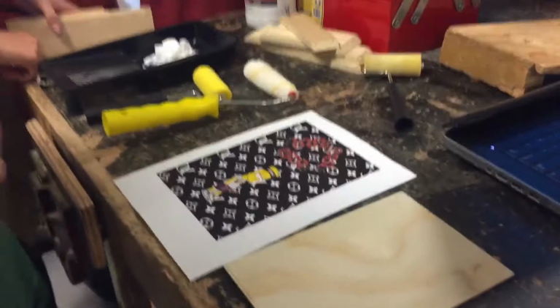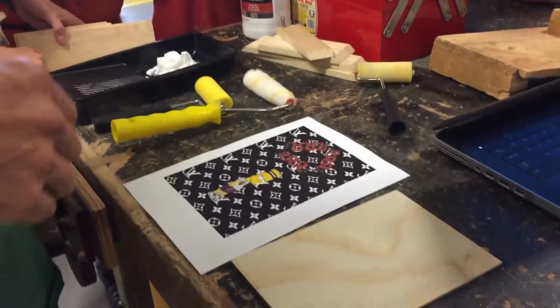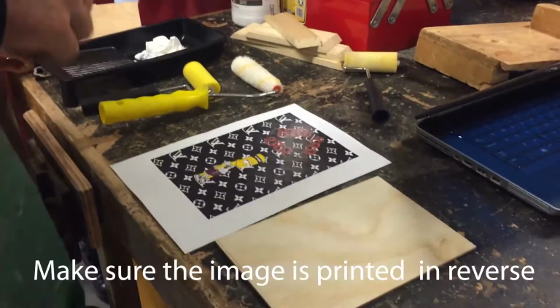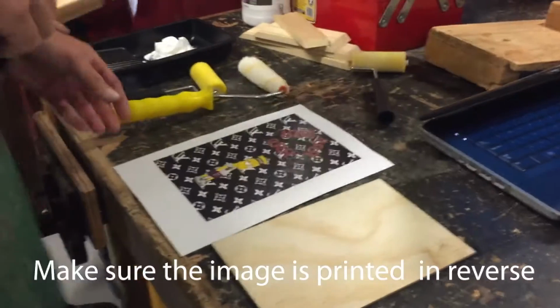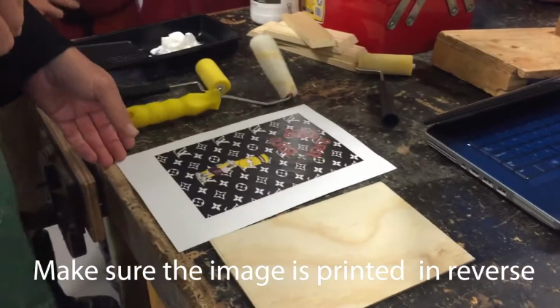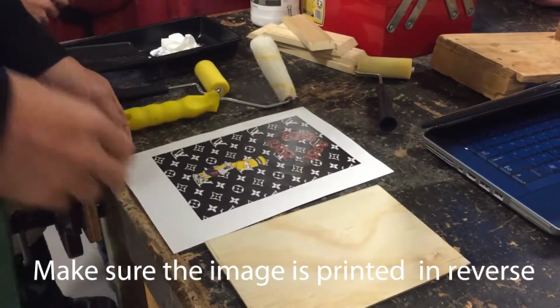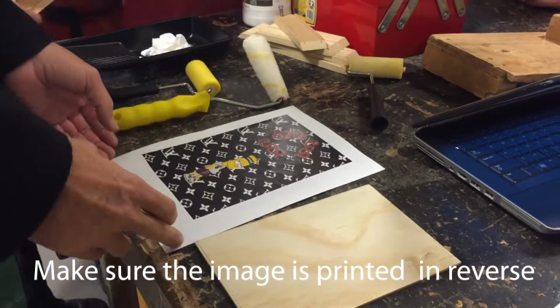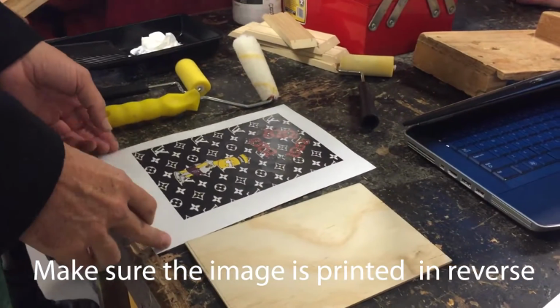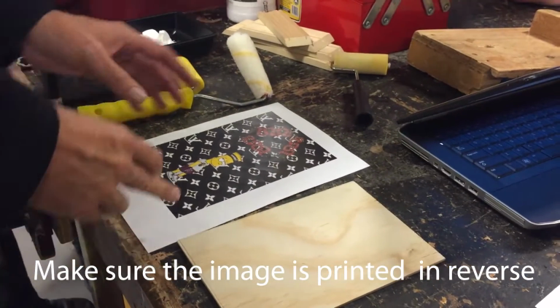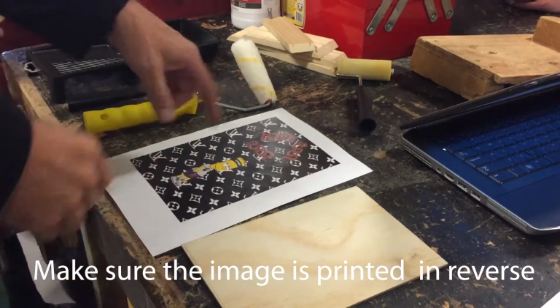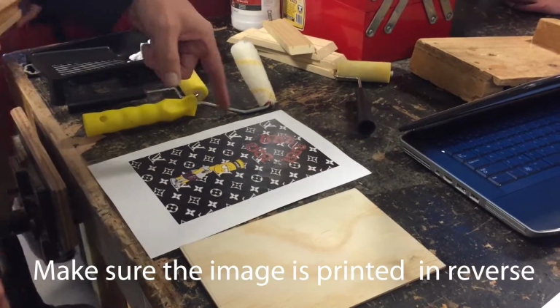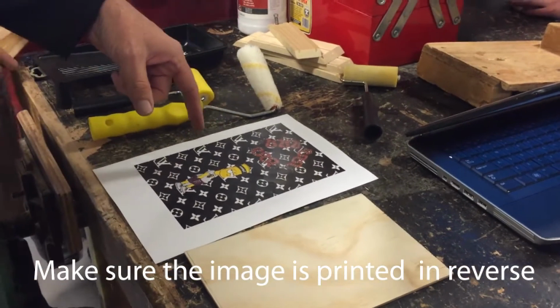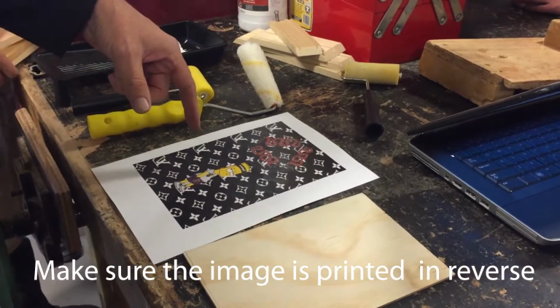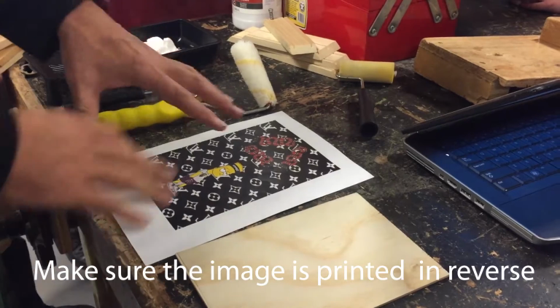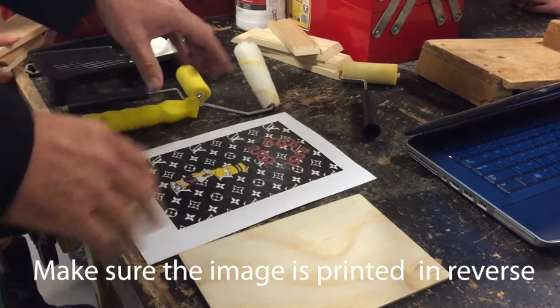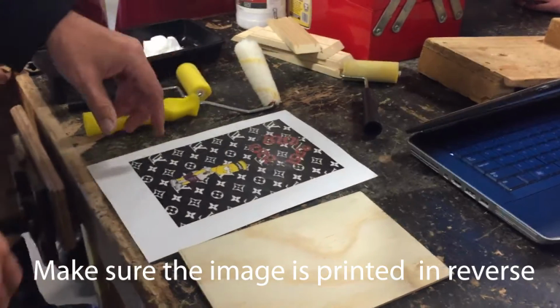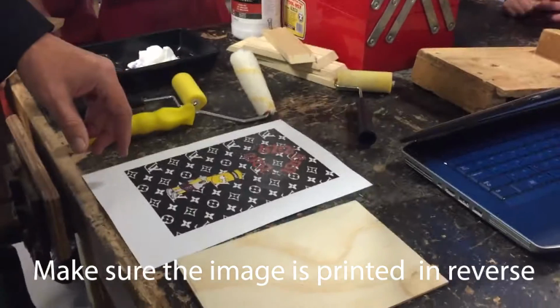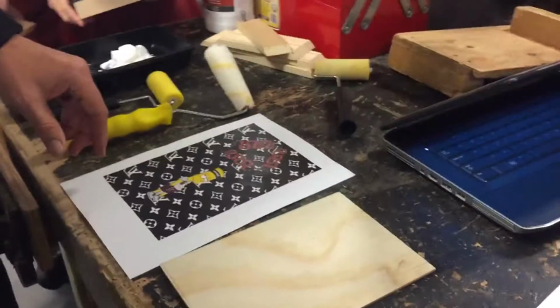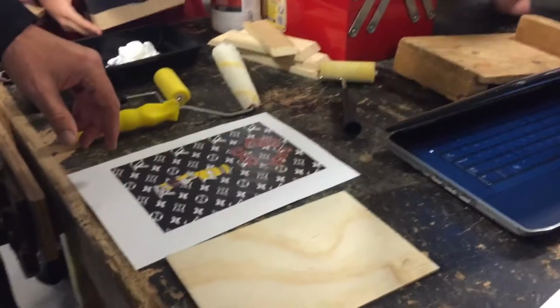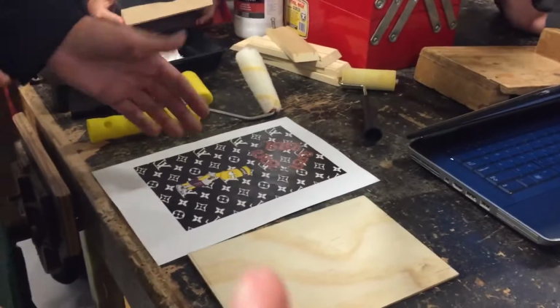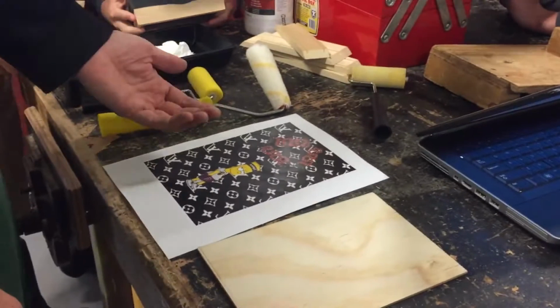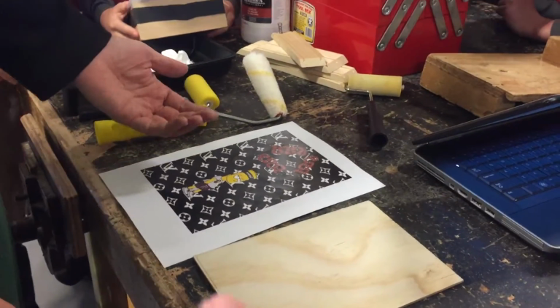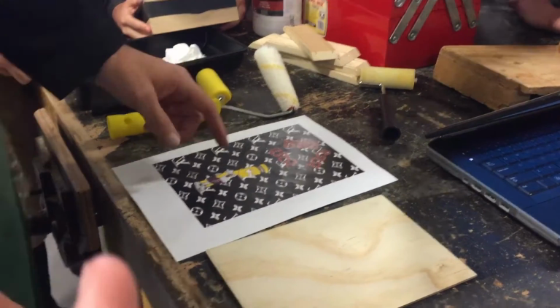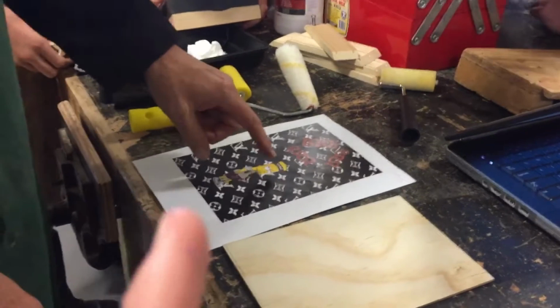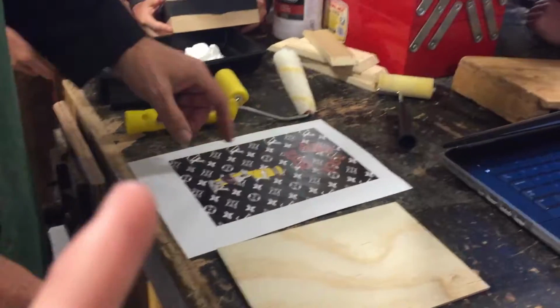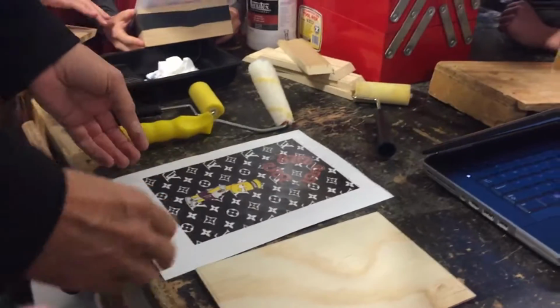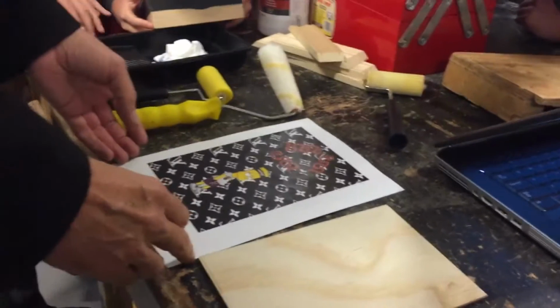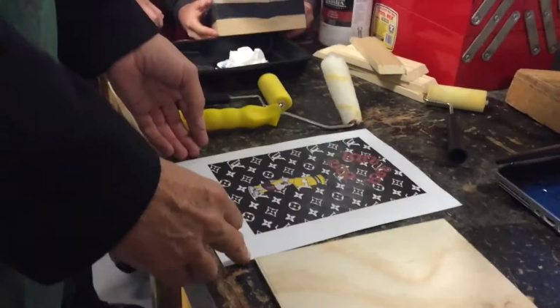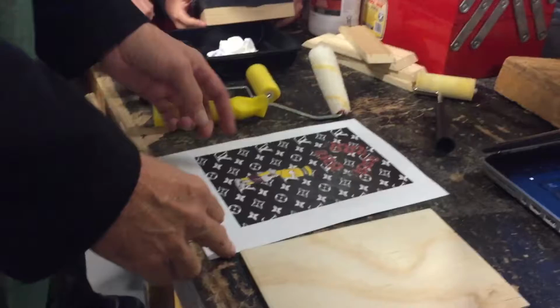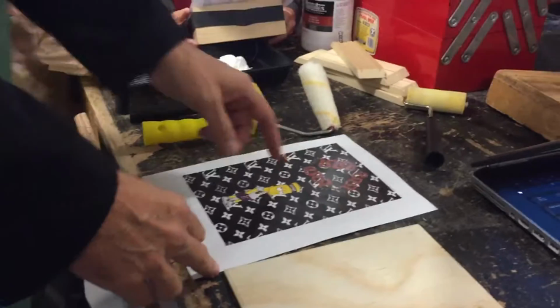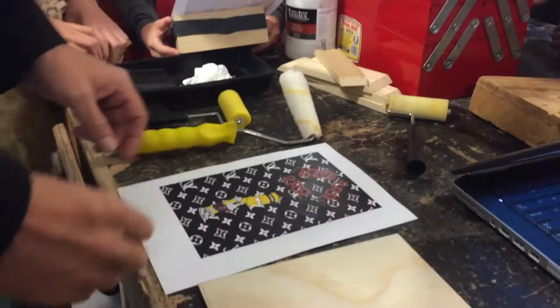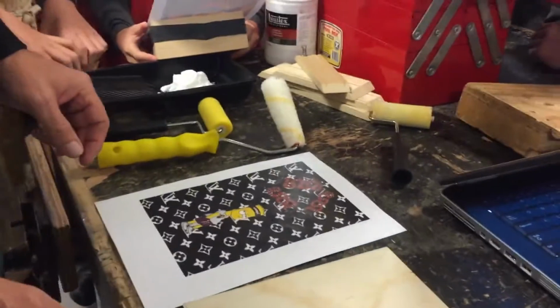So basically what we've got now, you've got your background image printed out. It's actually reversed, so any printing is in a reverse manner.